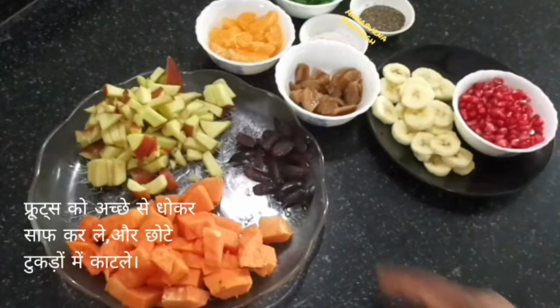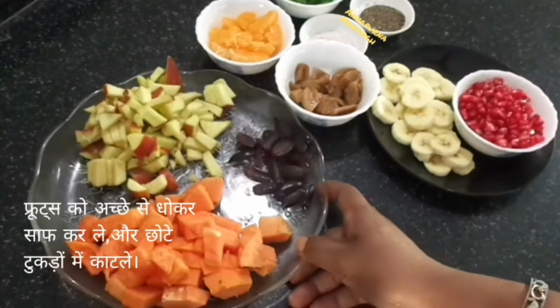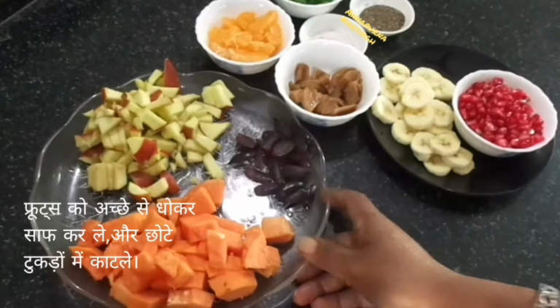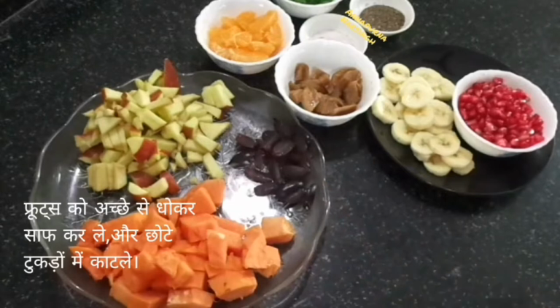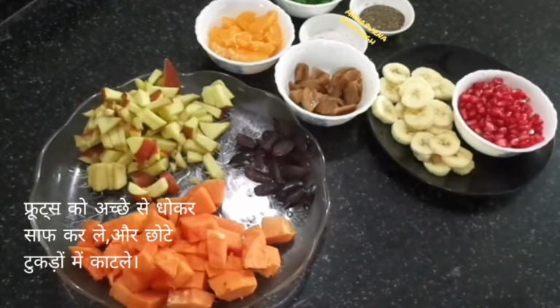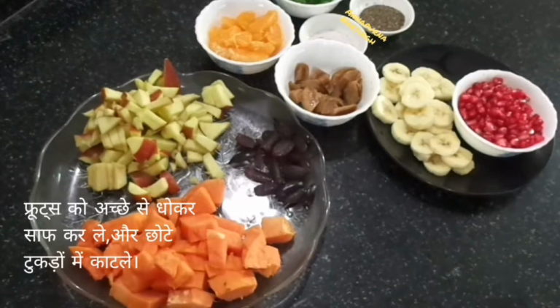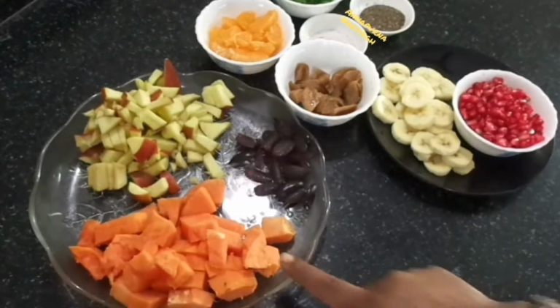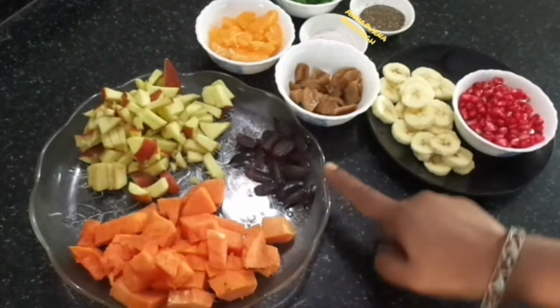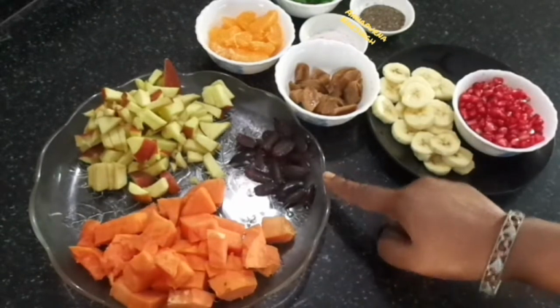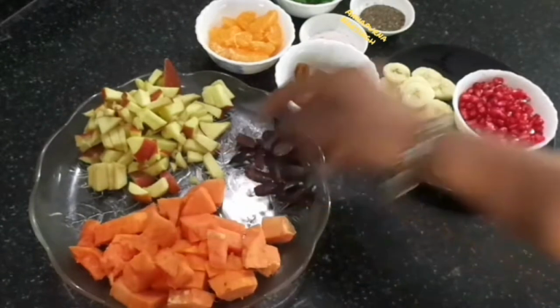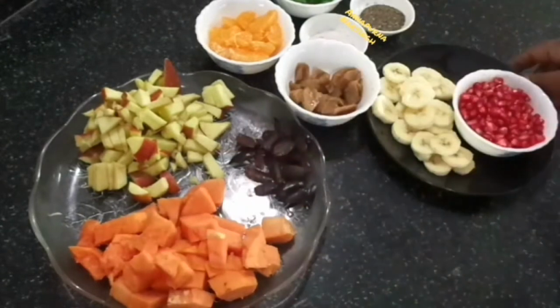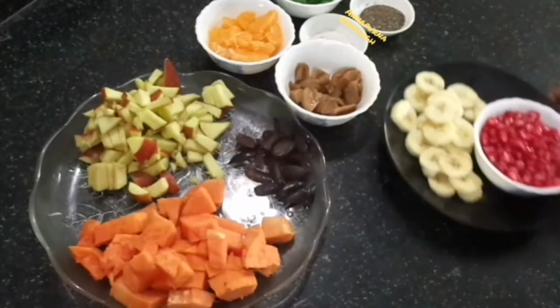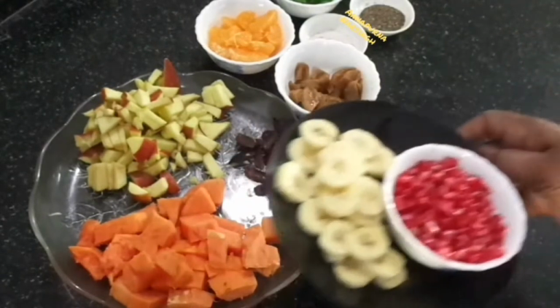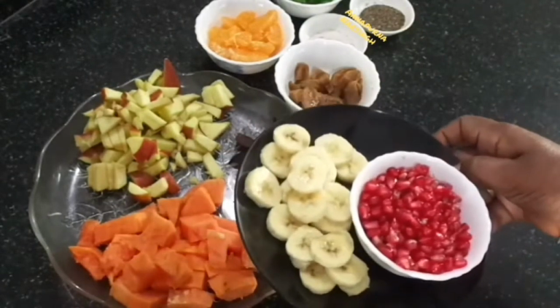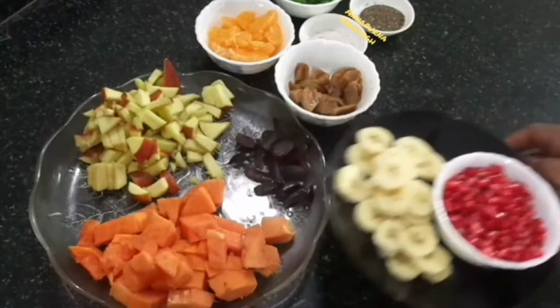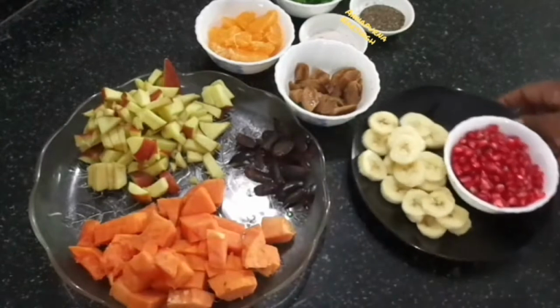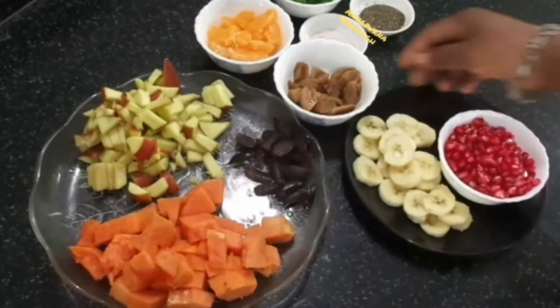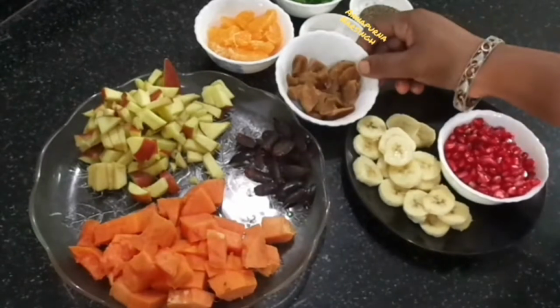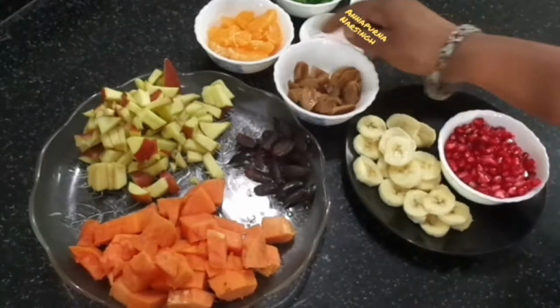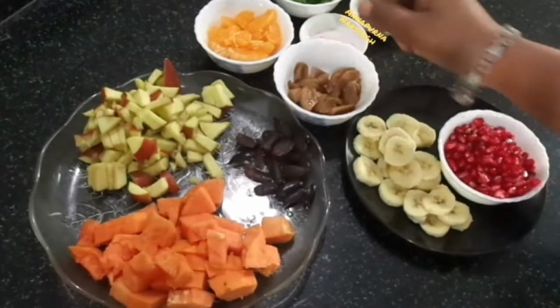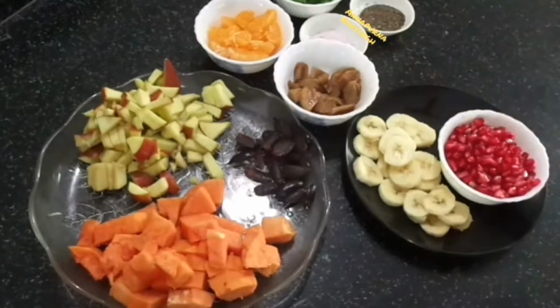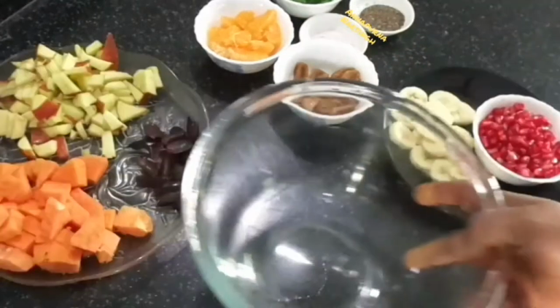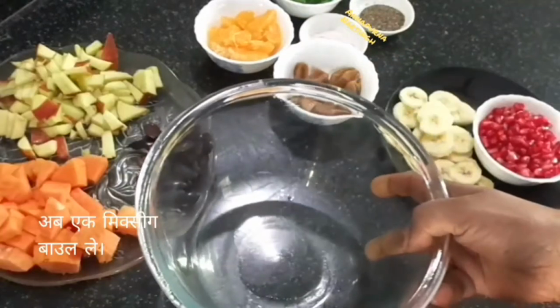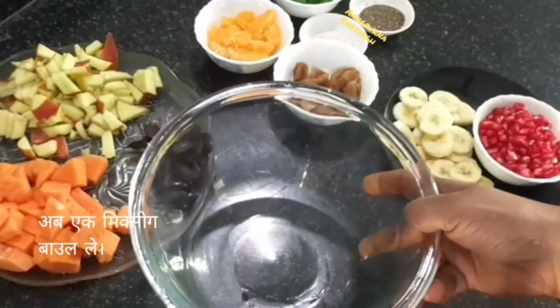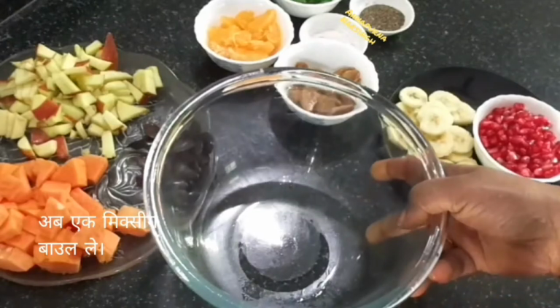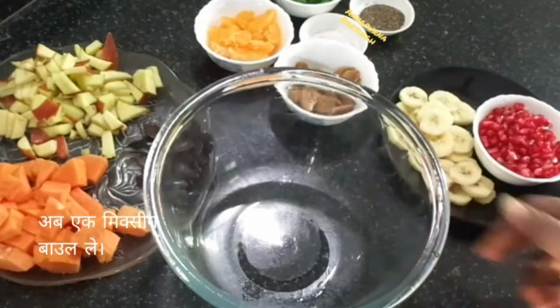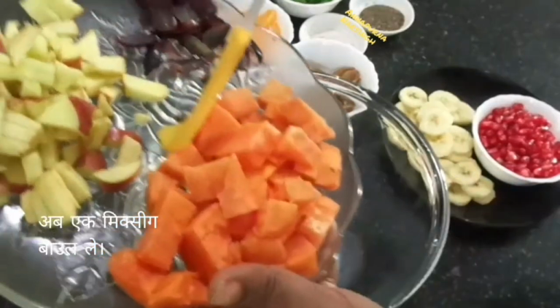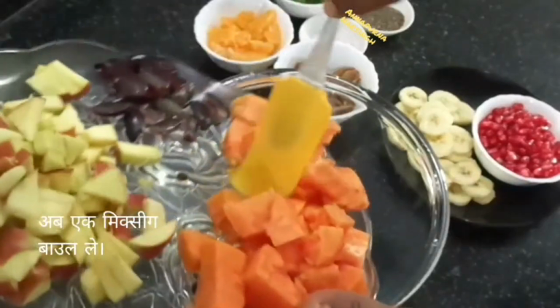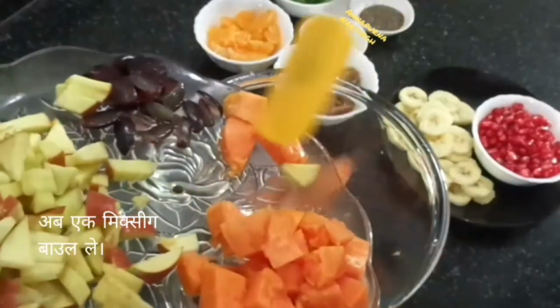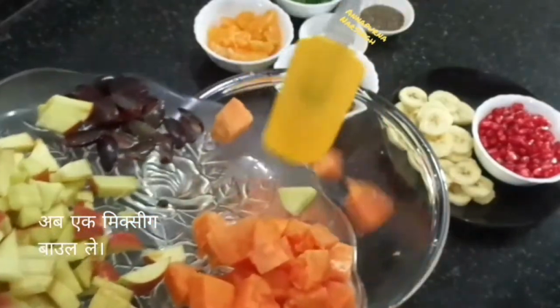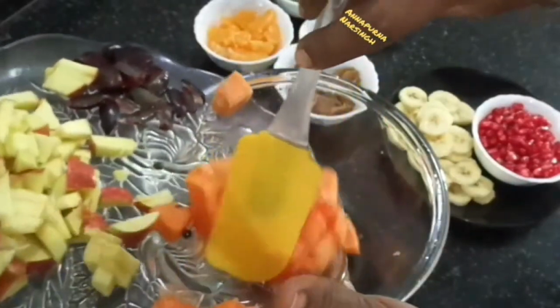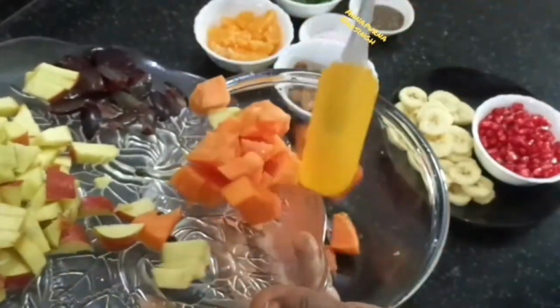First, cut all the fruits into small pieces. Before cutting, wash all the fruits properly. But apple and banana should be cut while making the recipe, otherwise they will turn brown in color.